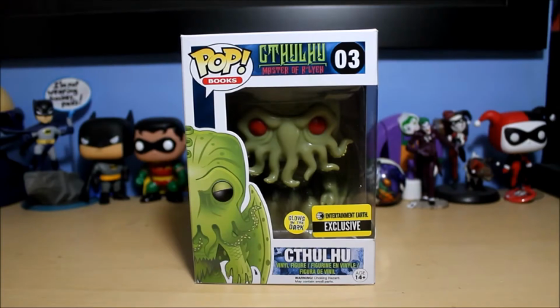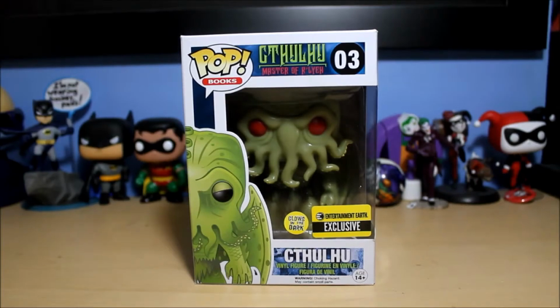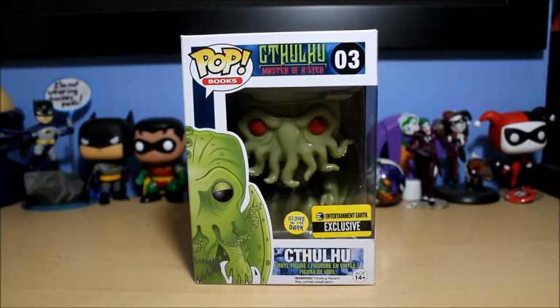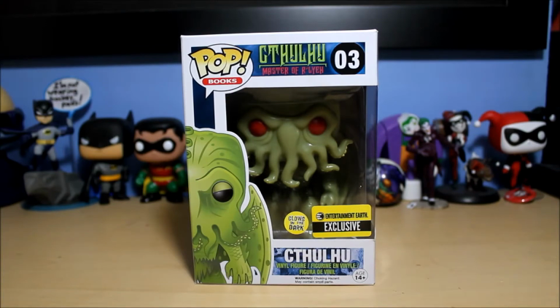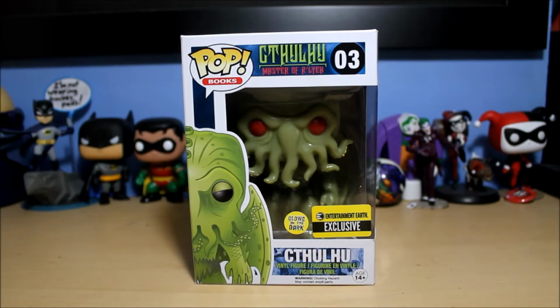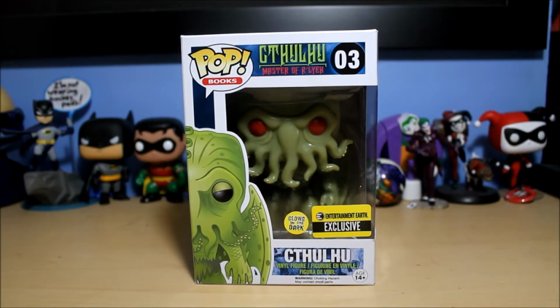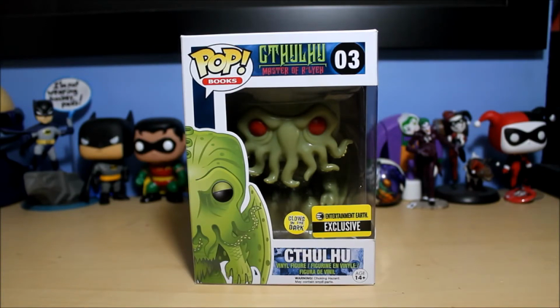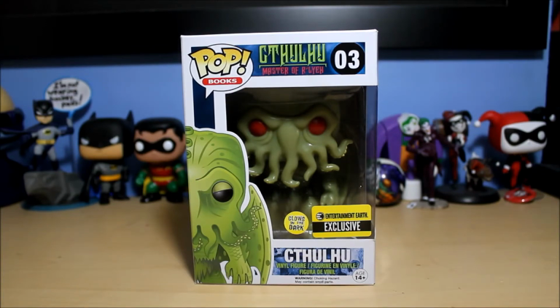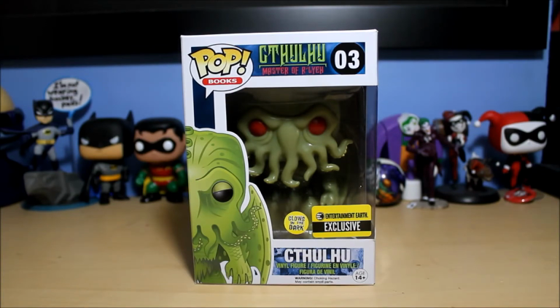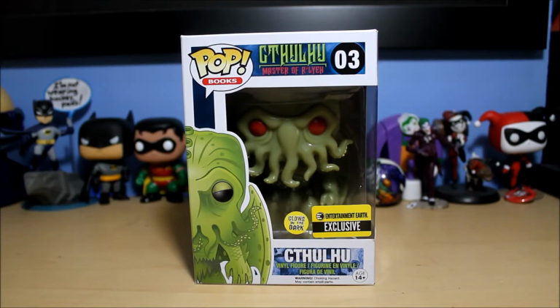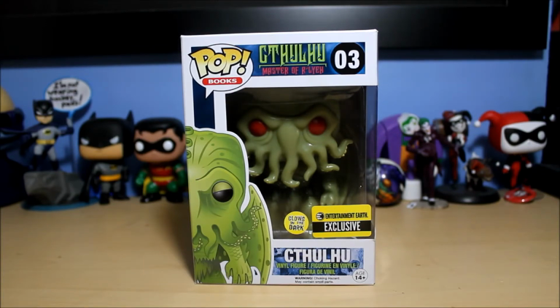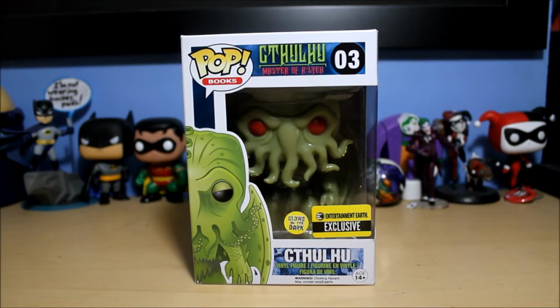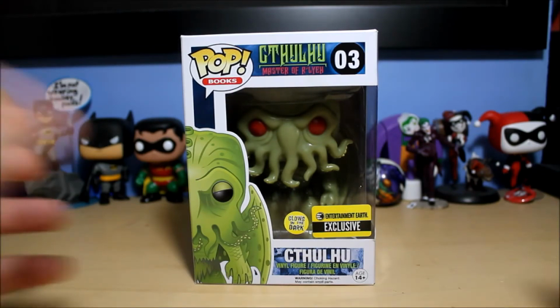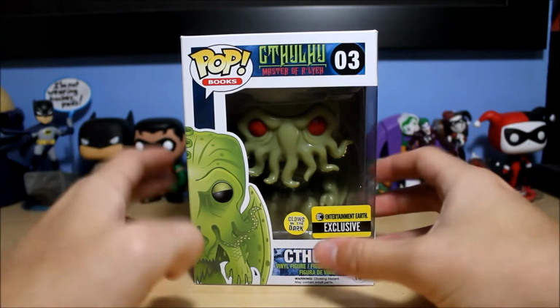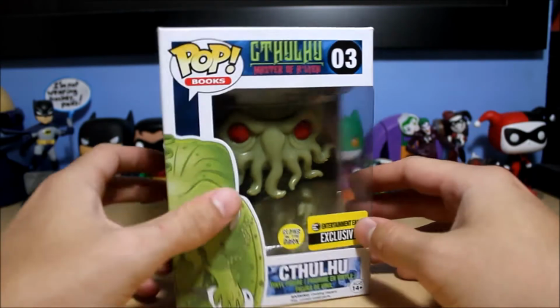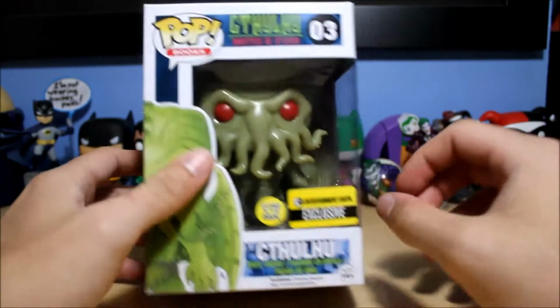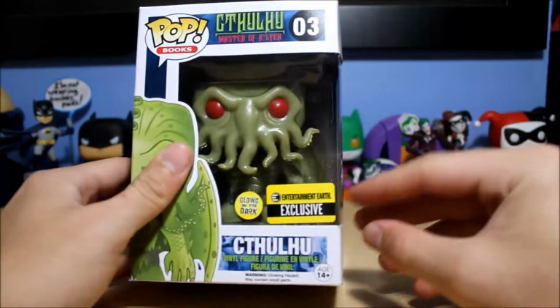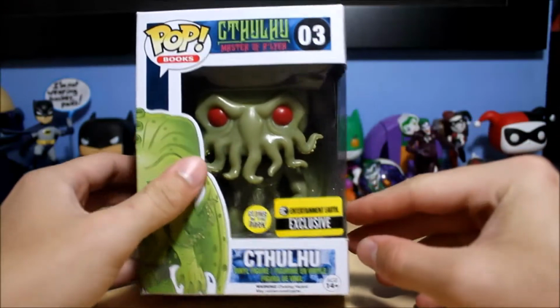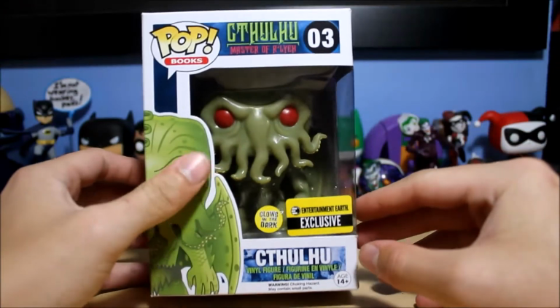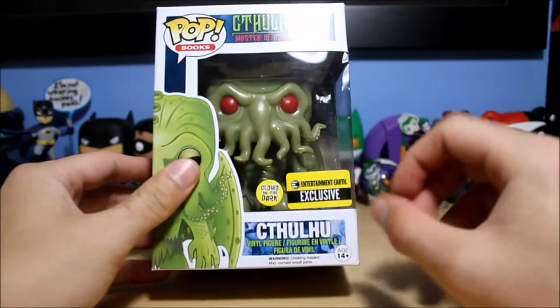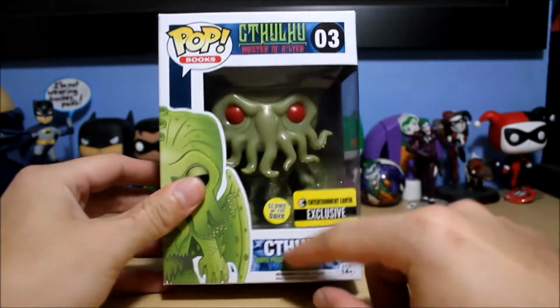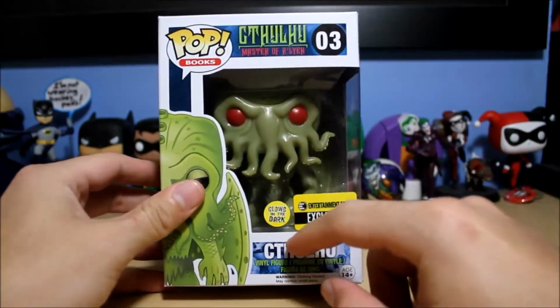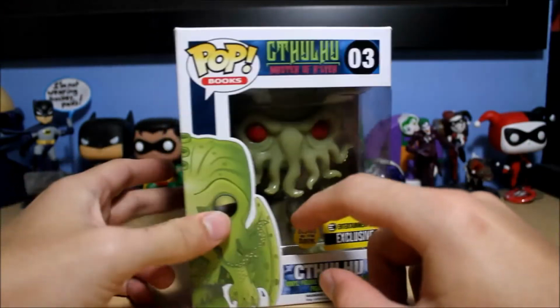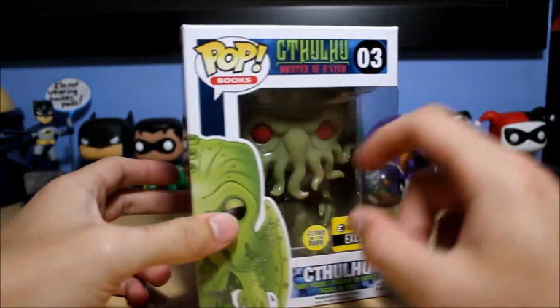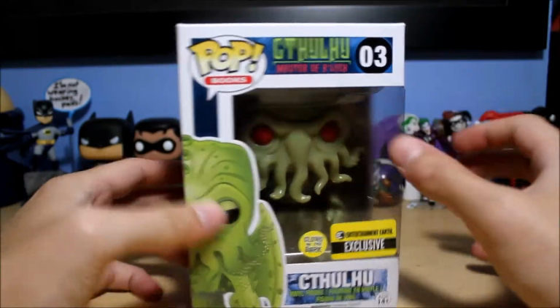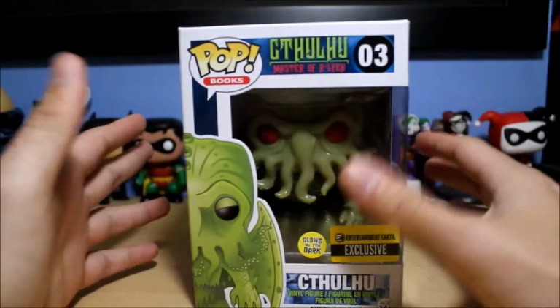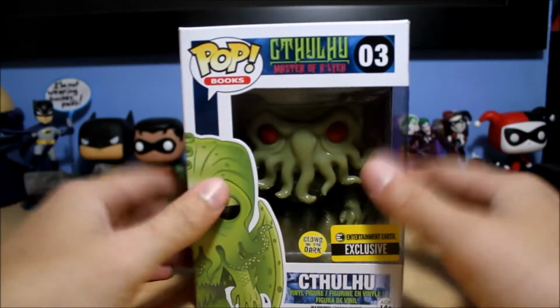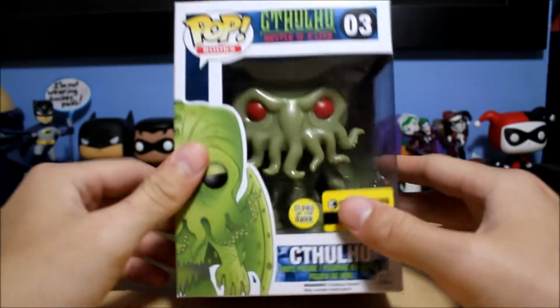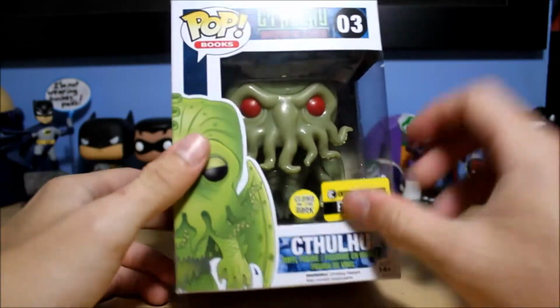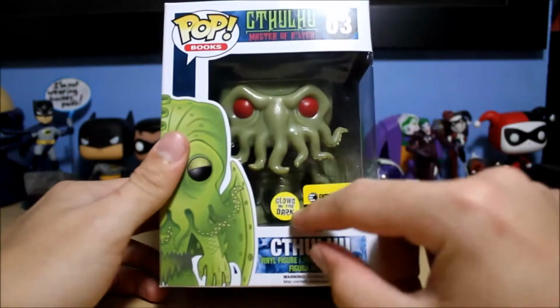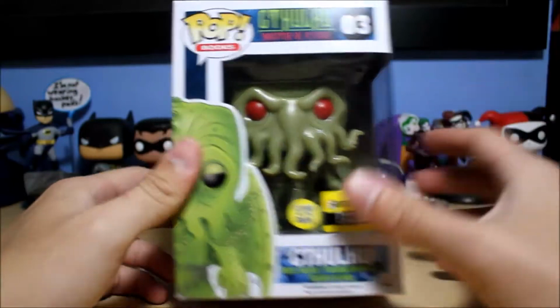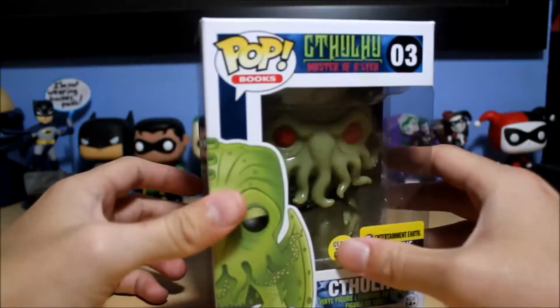Hello everyone, welcome to another Funko Pop unboxing video. Today we have the Entertainment Earth exclusive Cthulhu pop figure, which also glows in the dark.